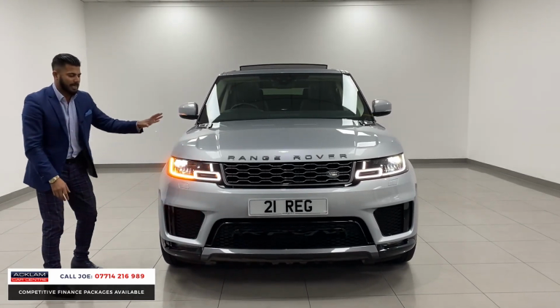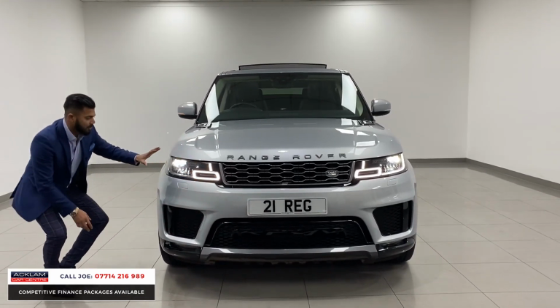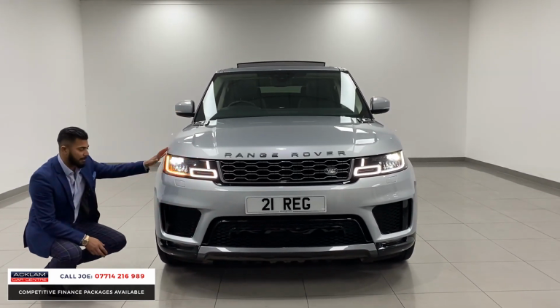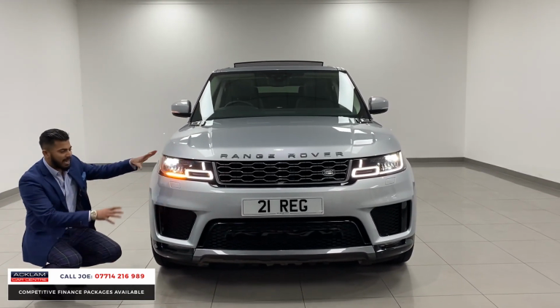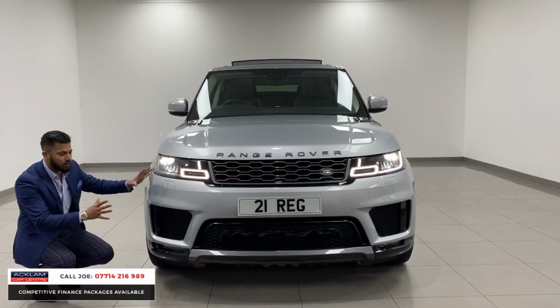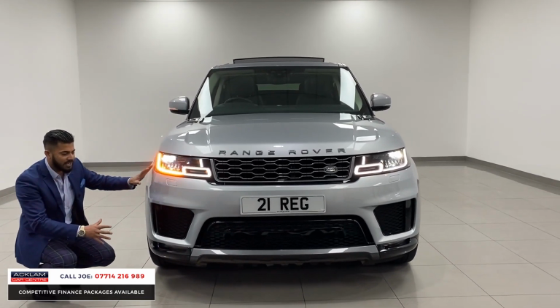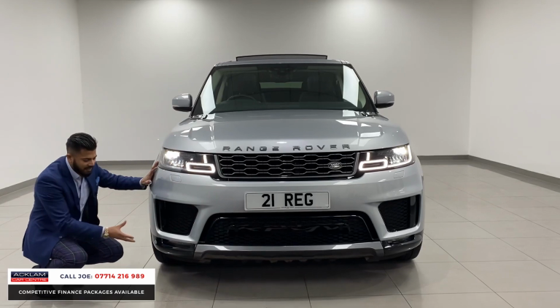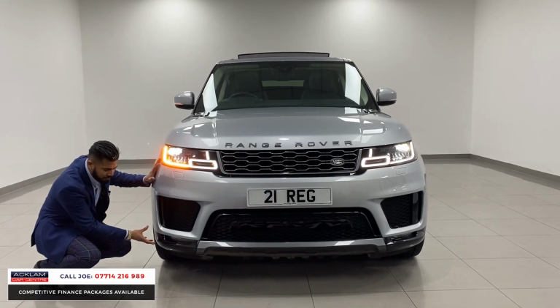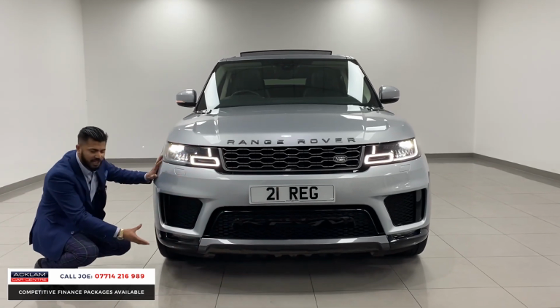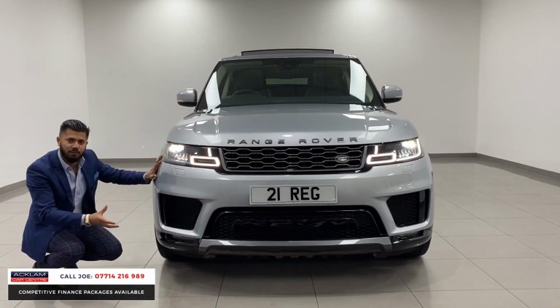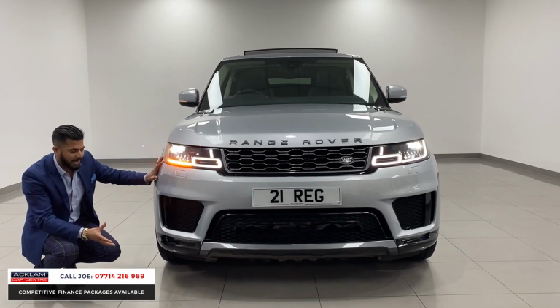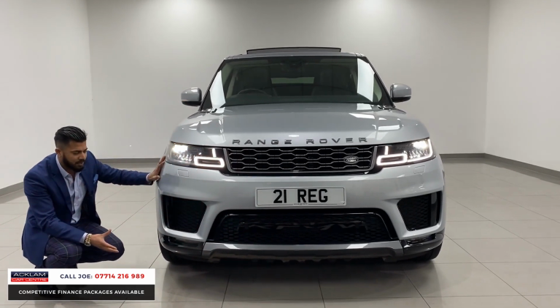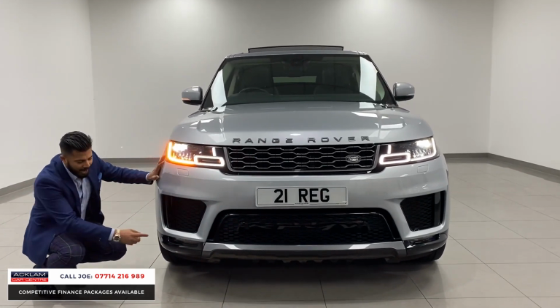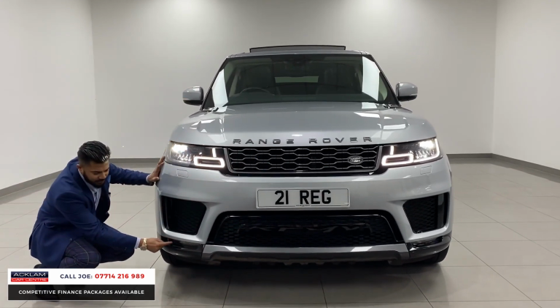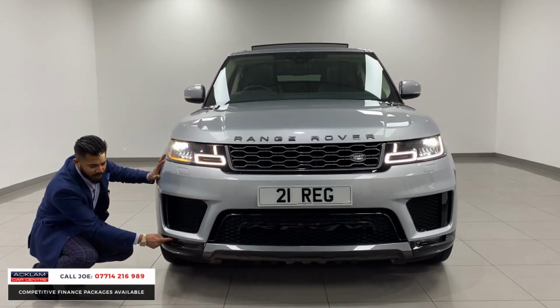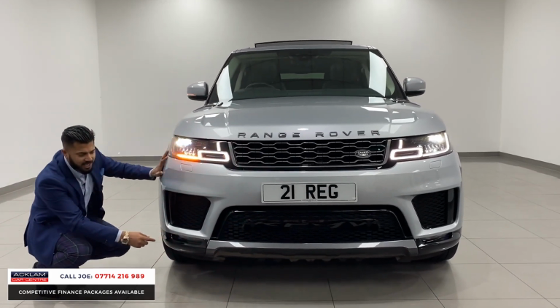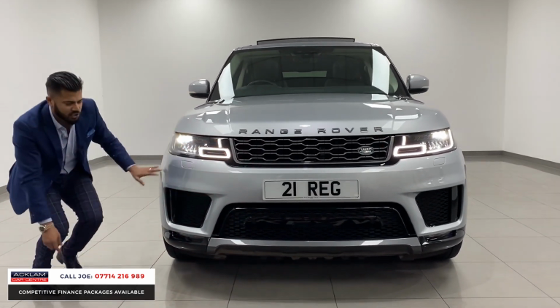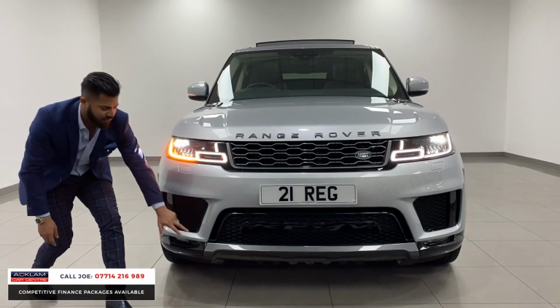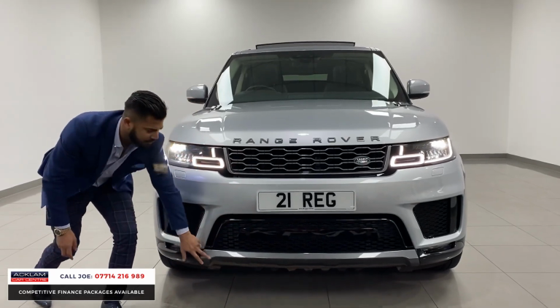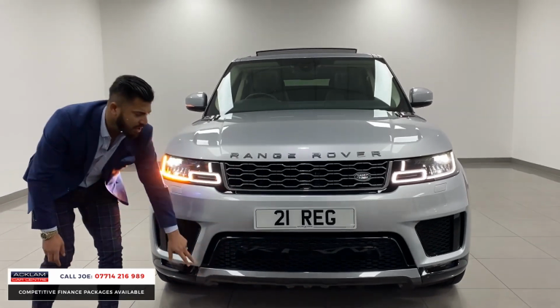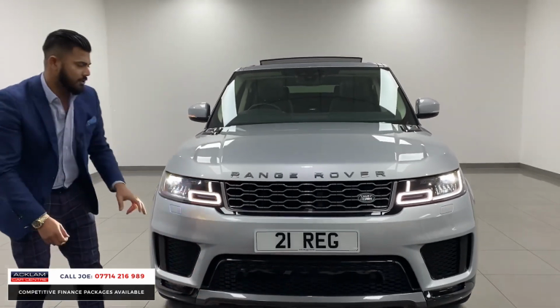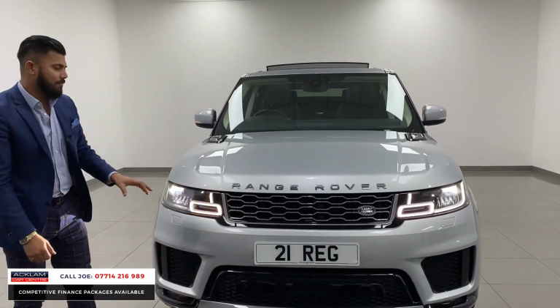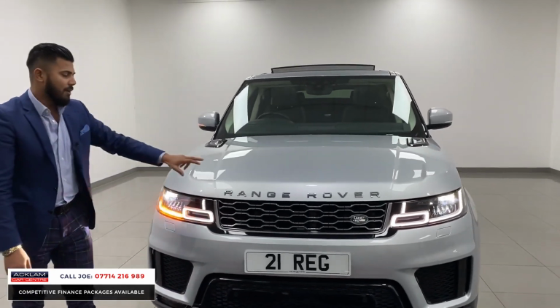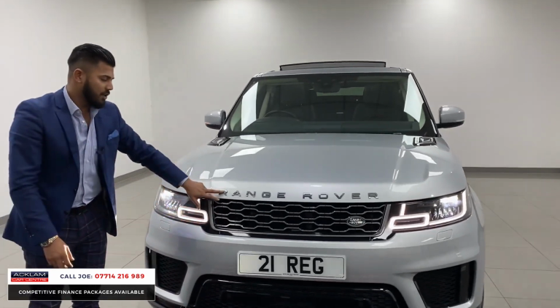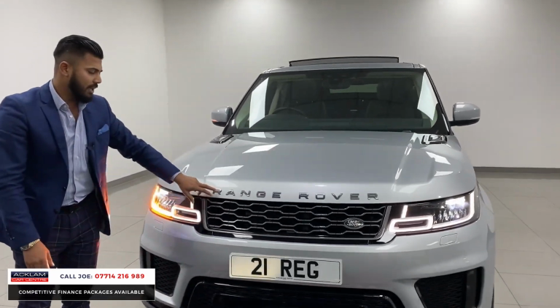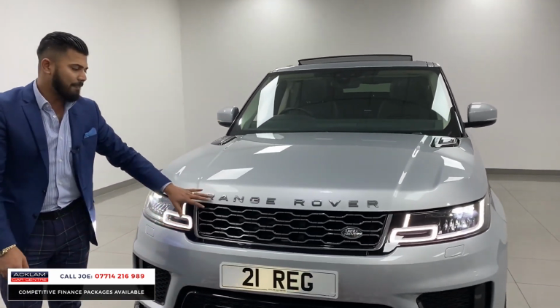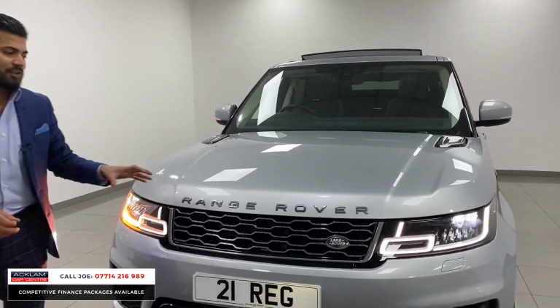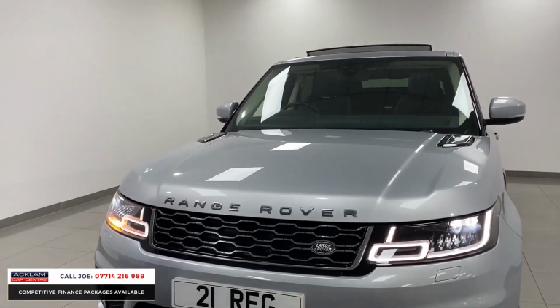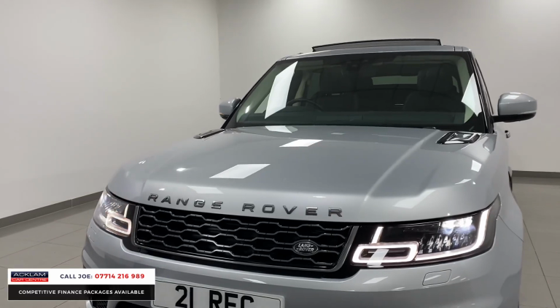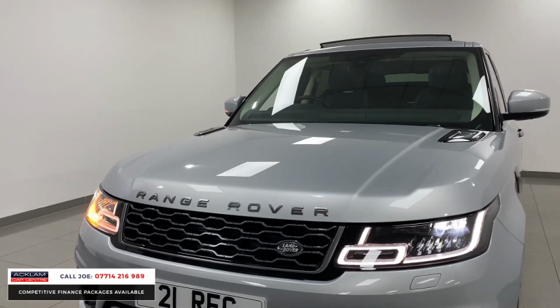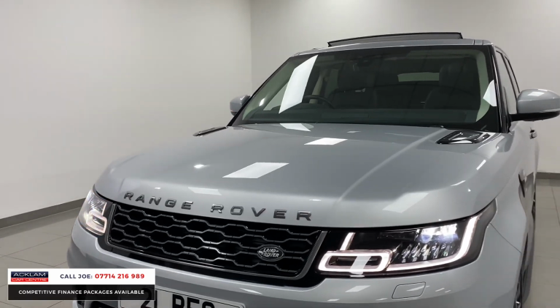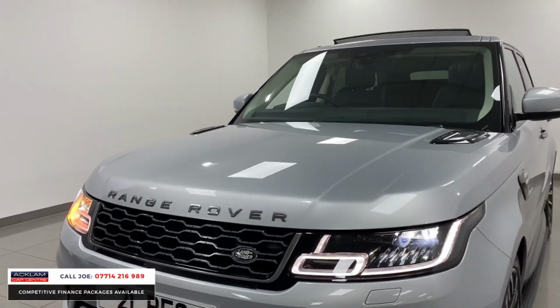Metallic bumpers, metallic paint, everything's colour-coded. You've got this black section on the front apron, LED front fog lights, and a nice grey finish to the front corners. The grille and badging are finished in that same grey as well, being the HSE Silver Edition.